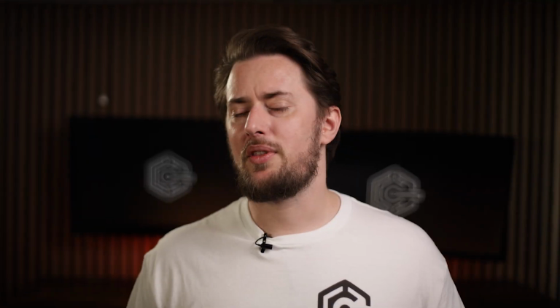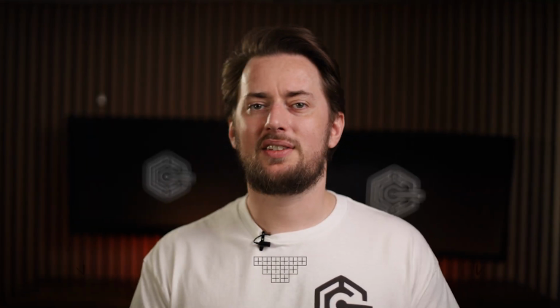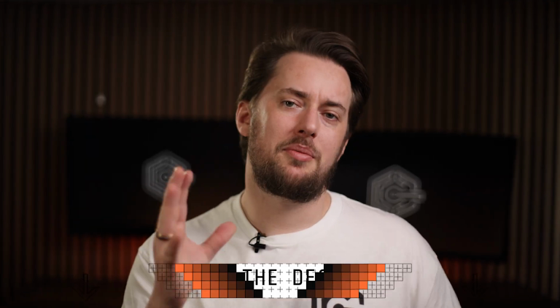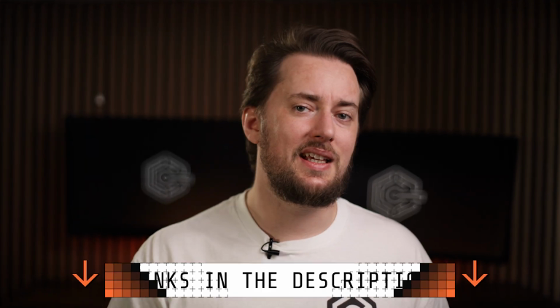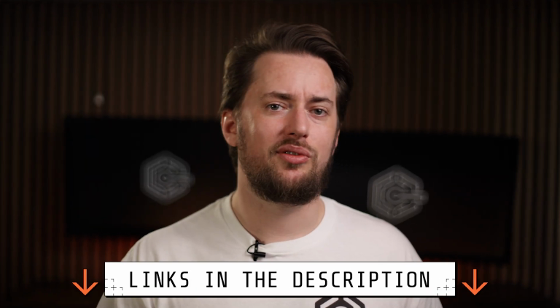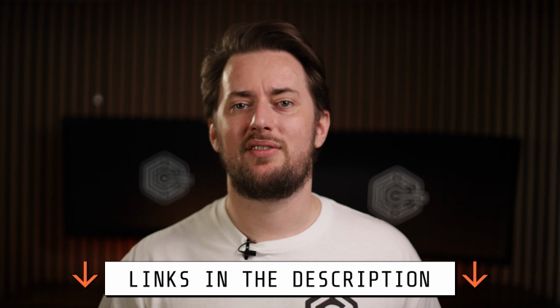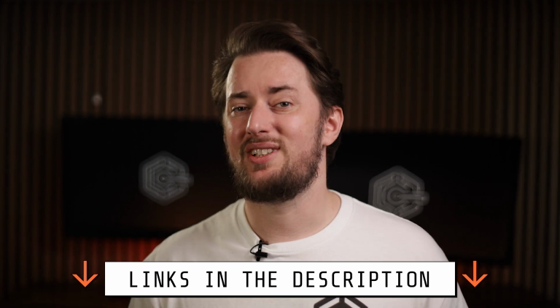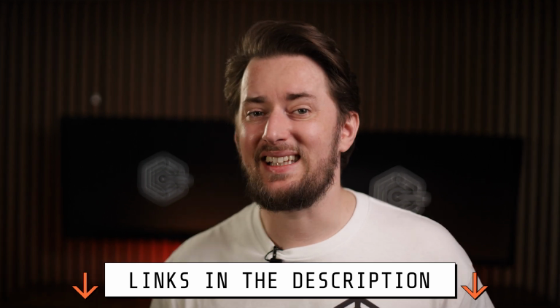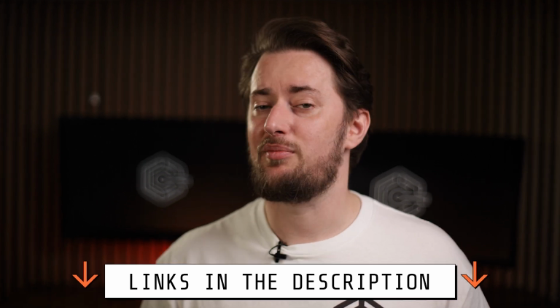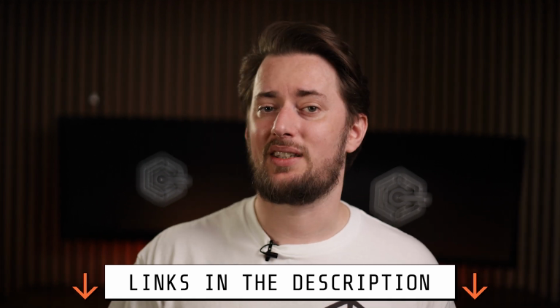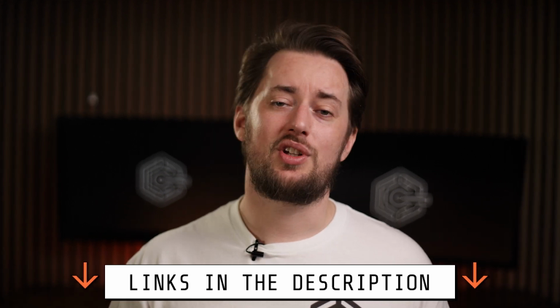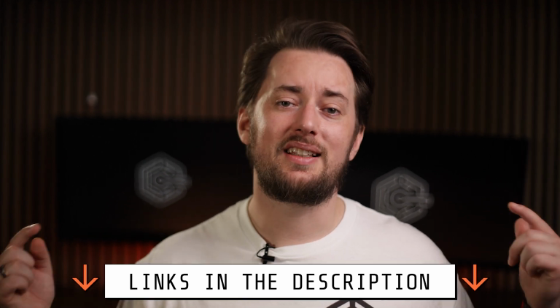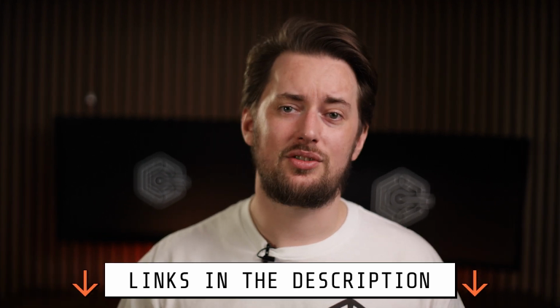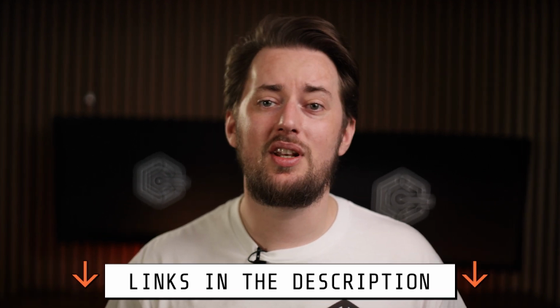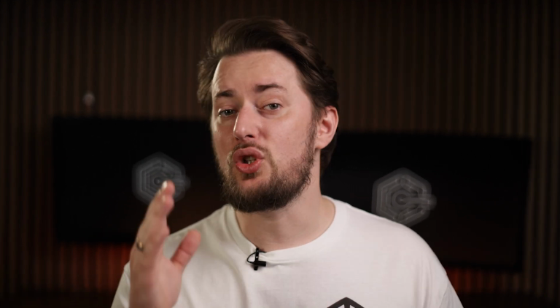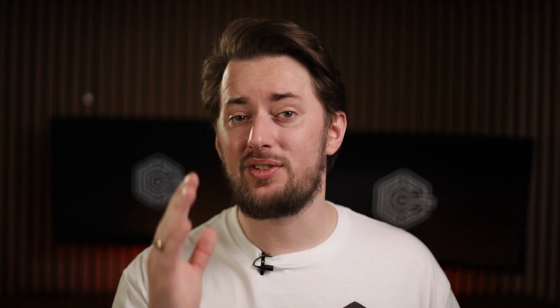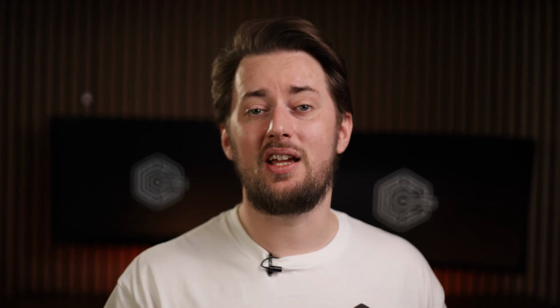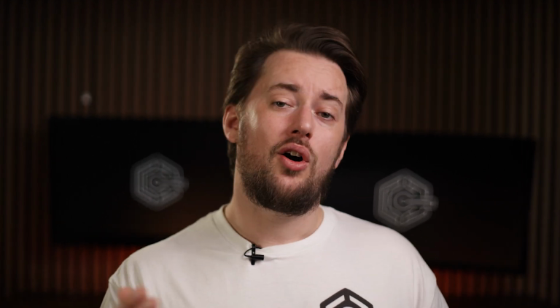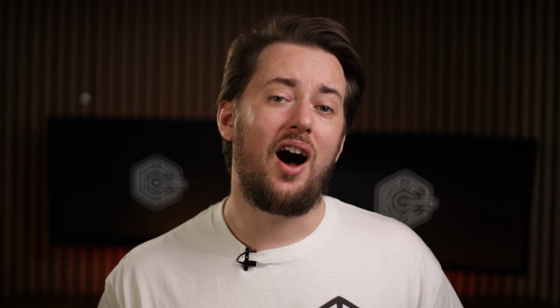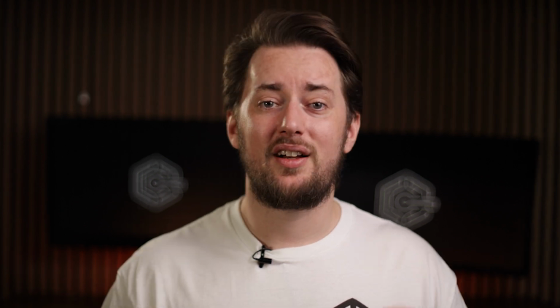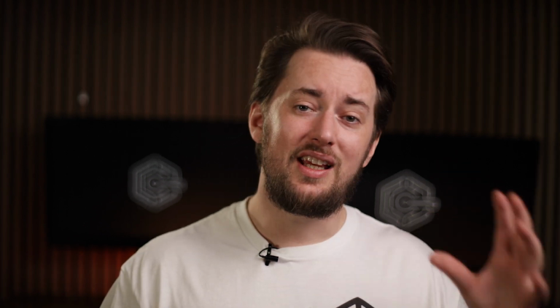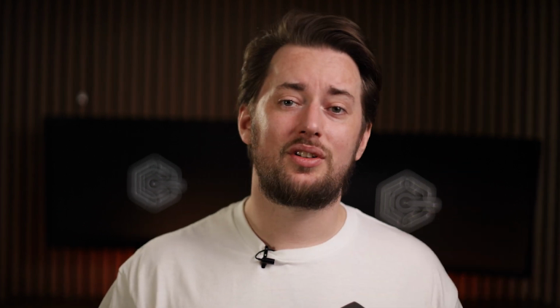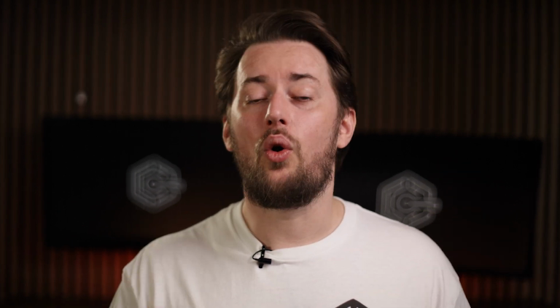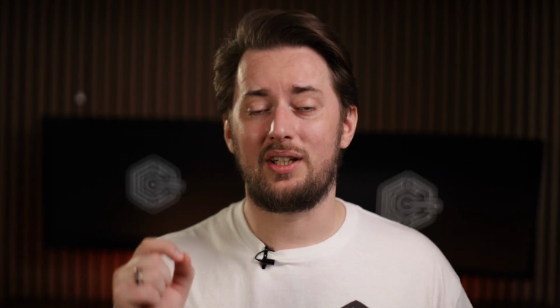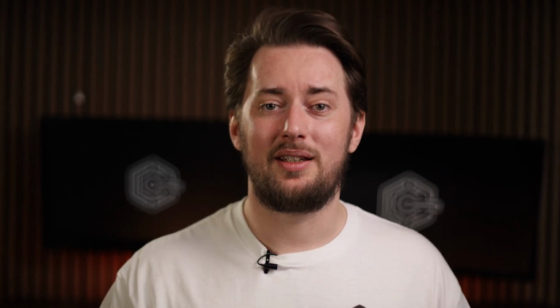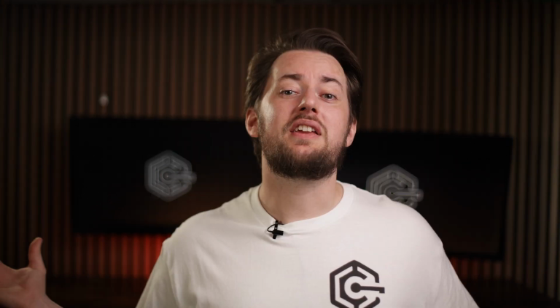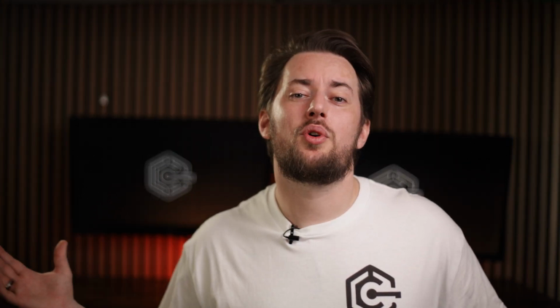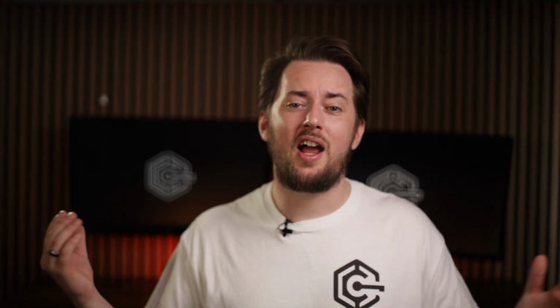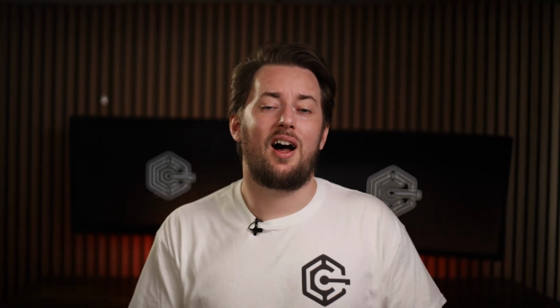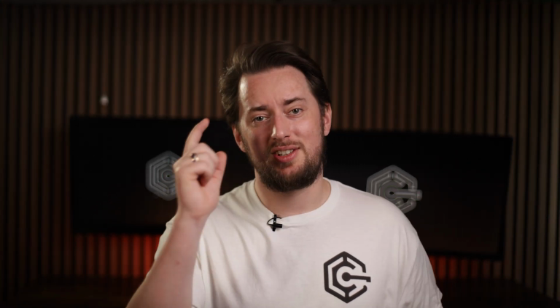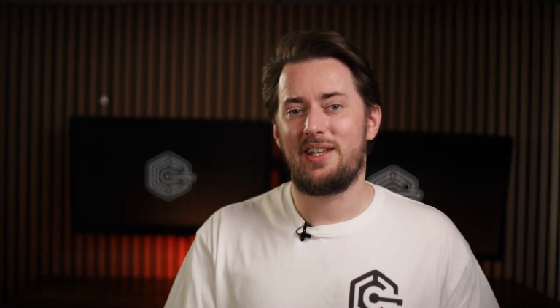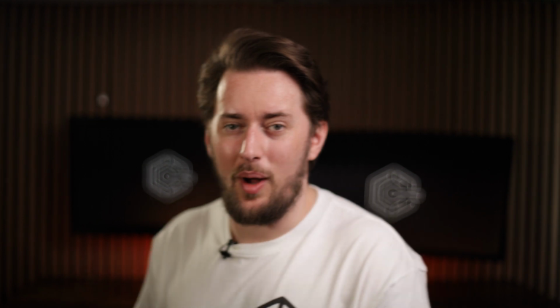Remember that starting out with the best data removal service is really easy with my discounts. Check the links in the description if you want to save on either Incogni or DeleteMe. Thank you very much for watching — I'll see you in the next one.